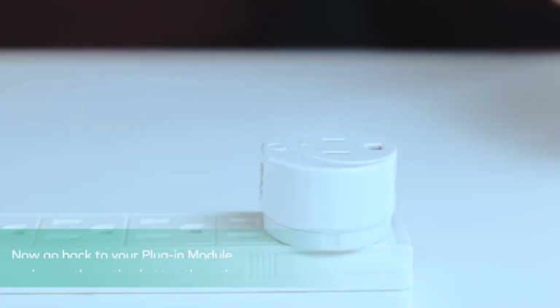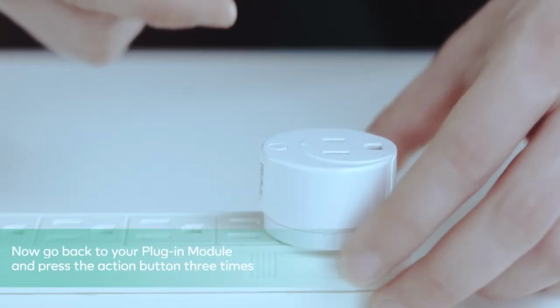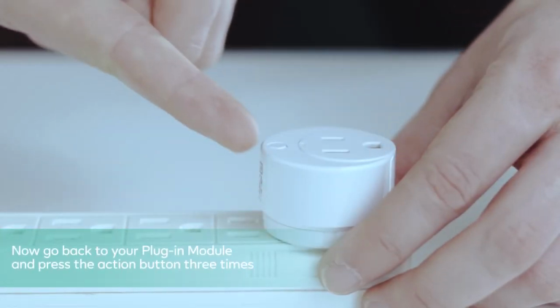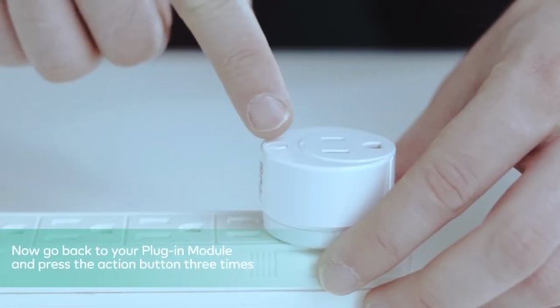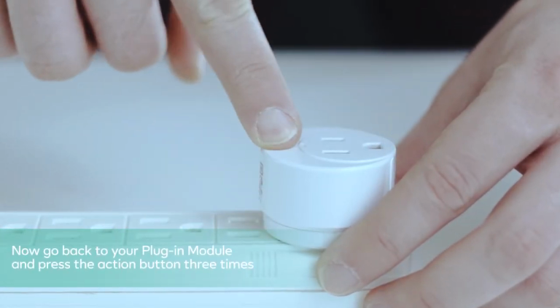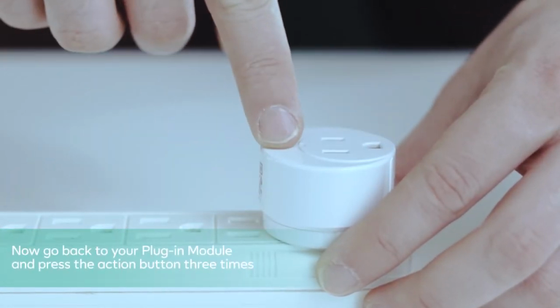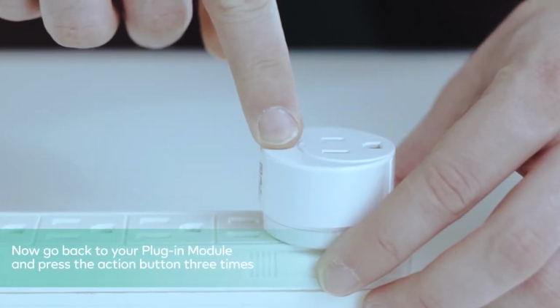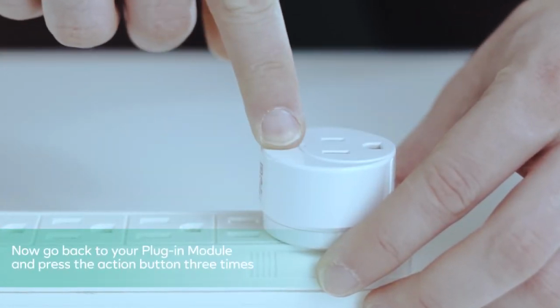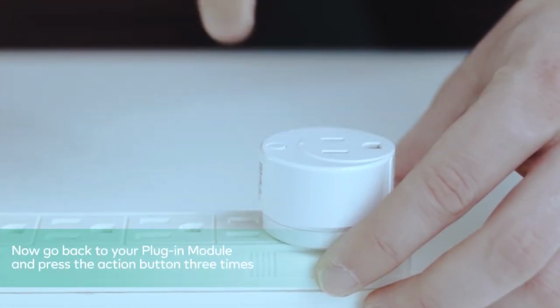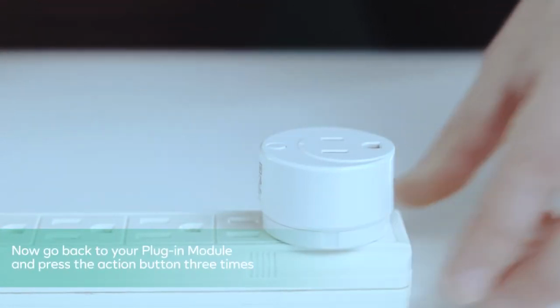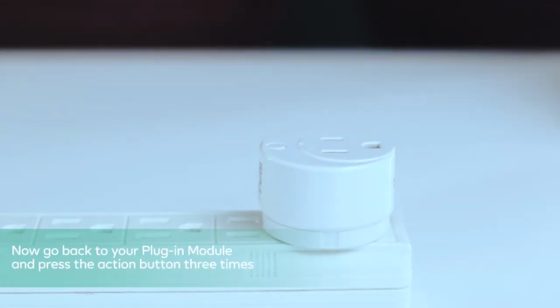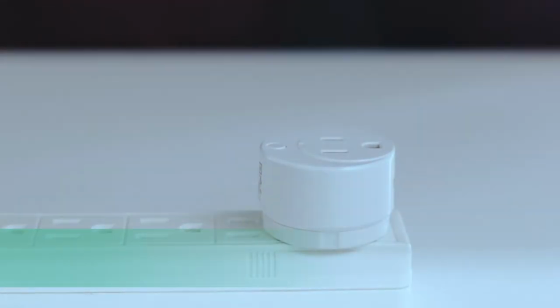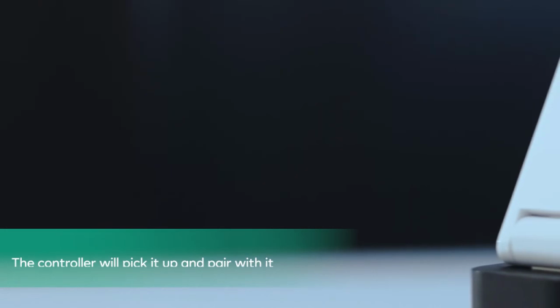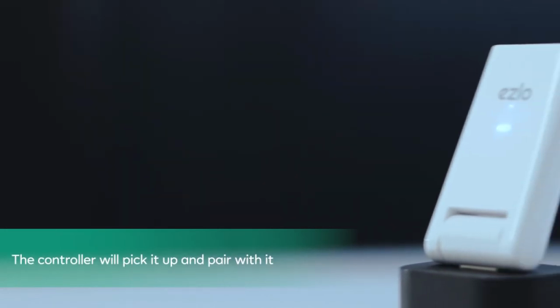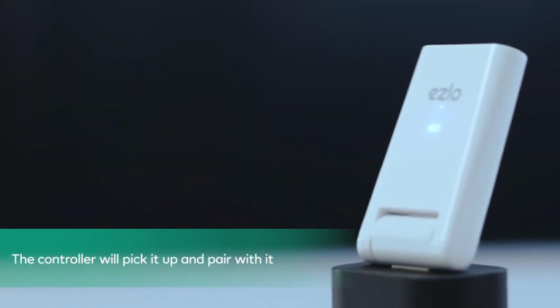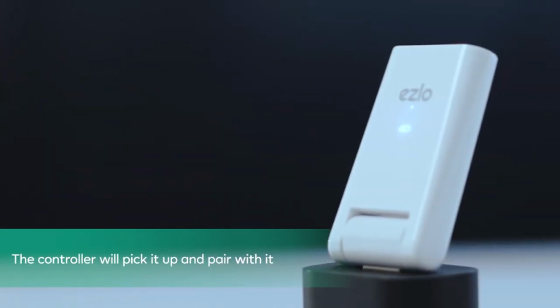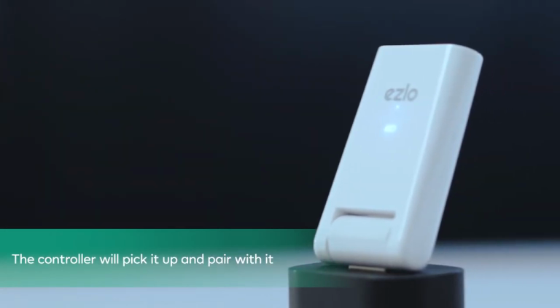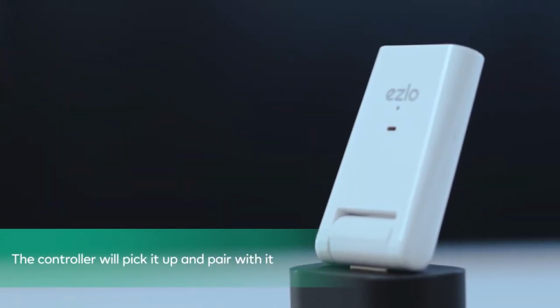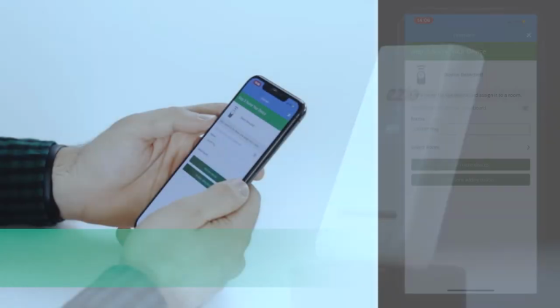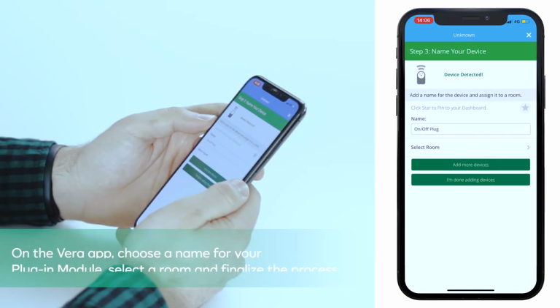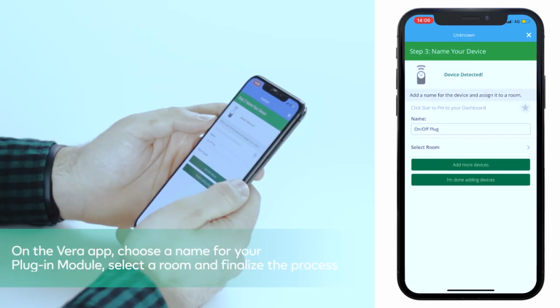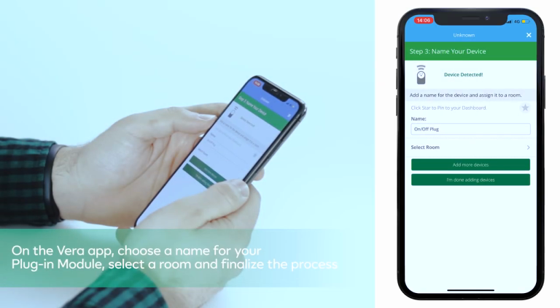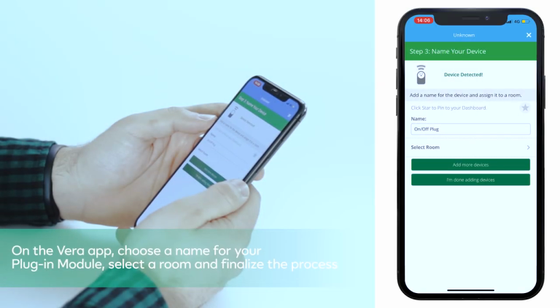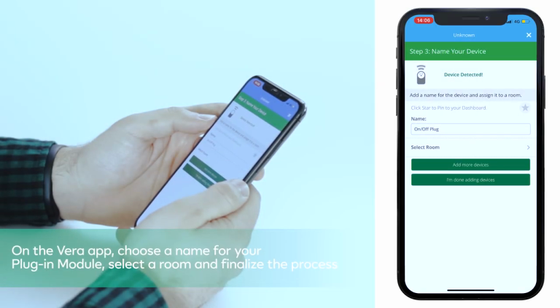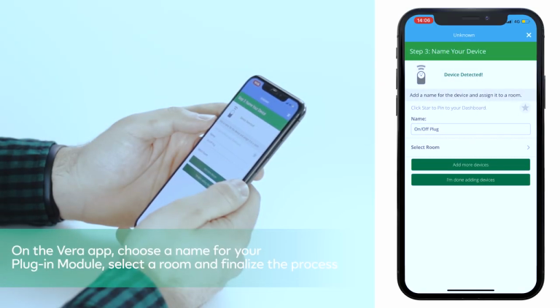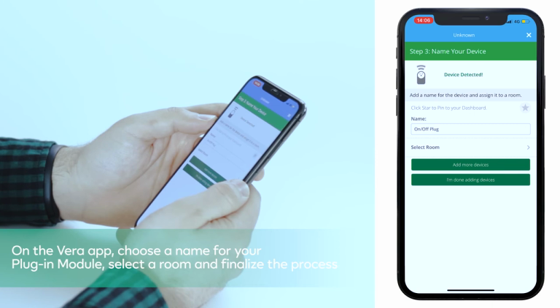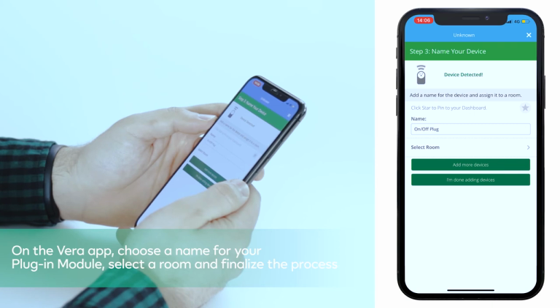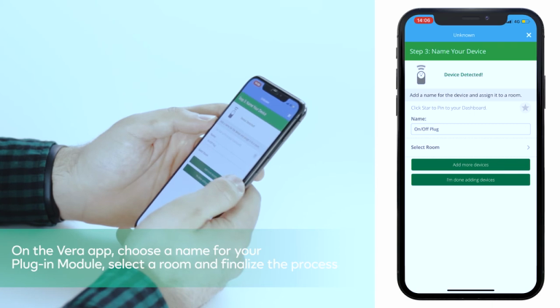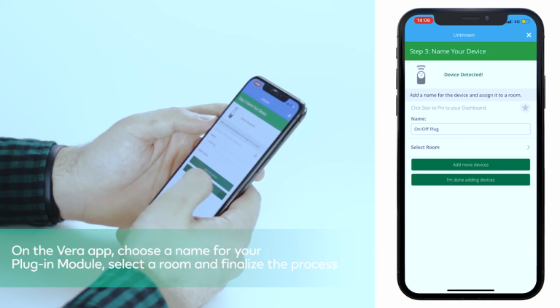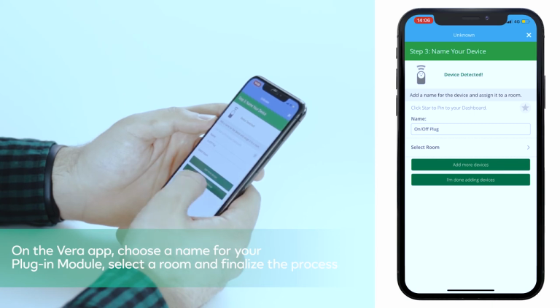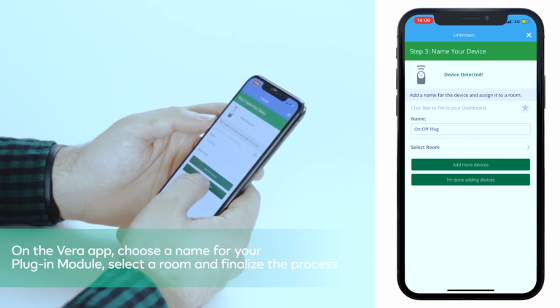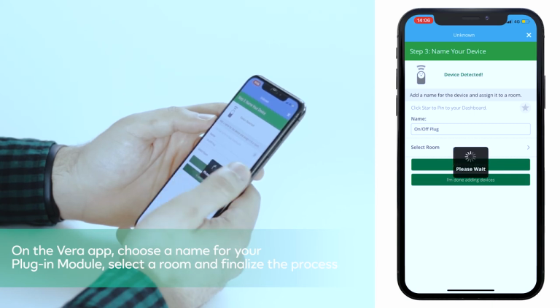When ready, hit Next to start the pairing process. Now go back to your plugin module and press the action button three times. The controller will pick it up and pair with it. On the Vera app, choose a name for your plugin module, select a room and finalize the process.